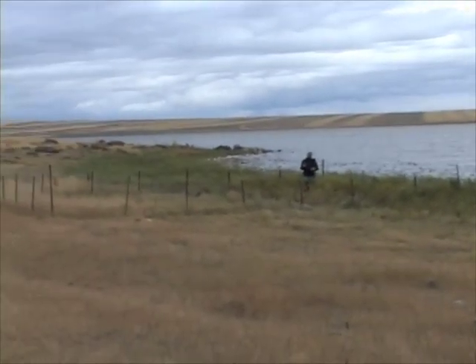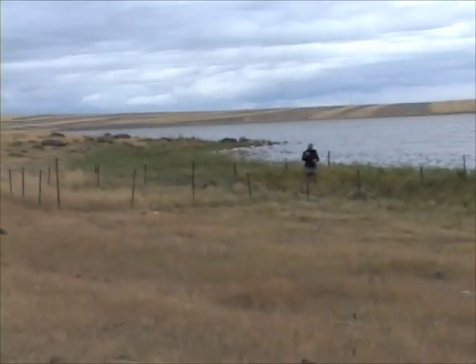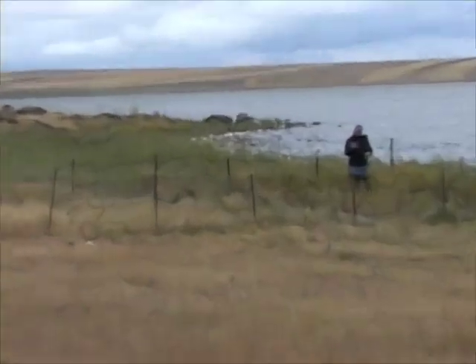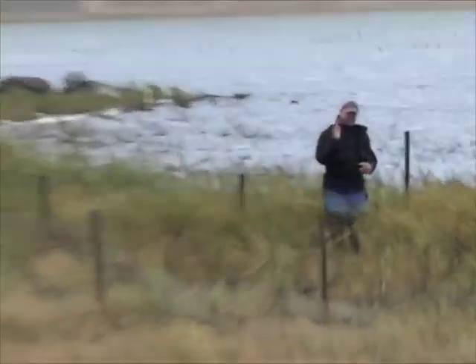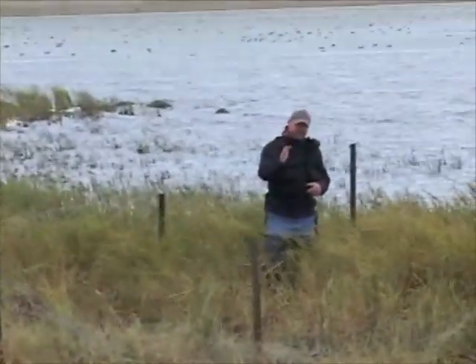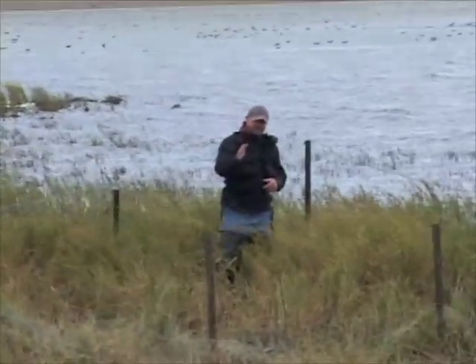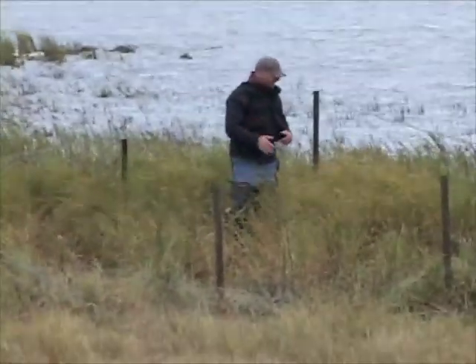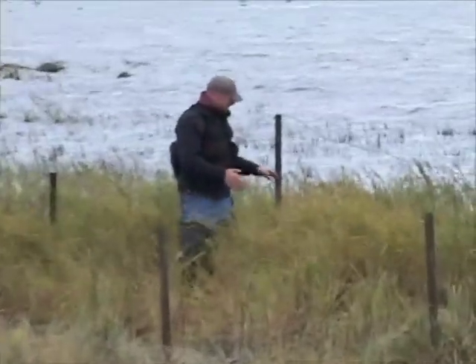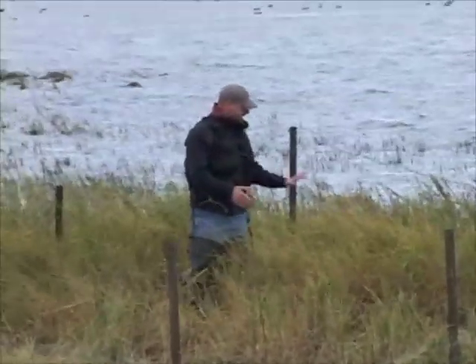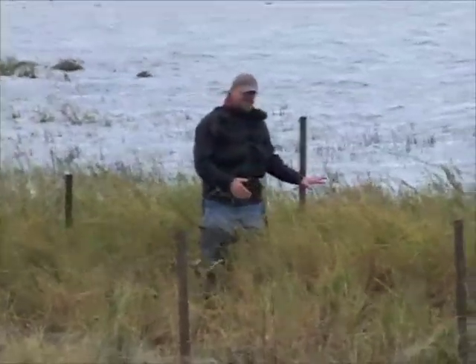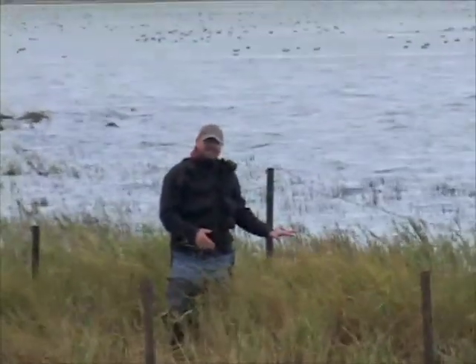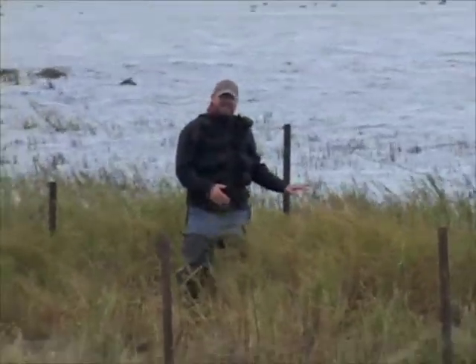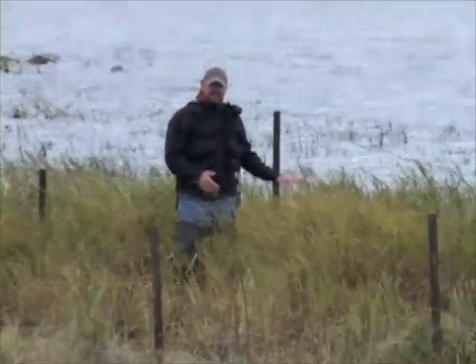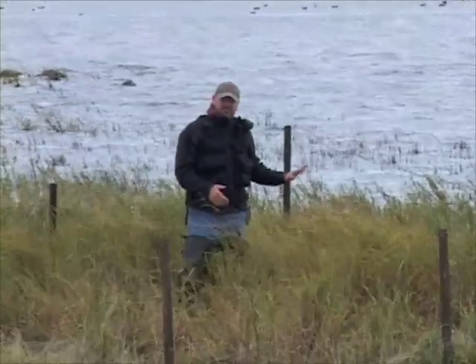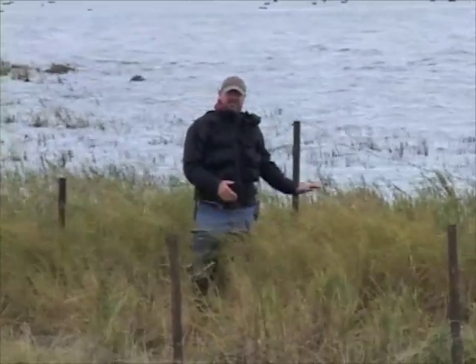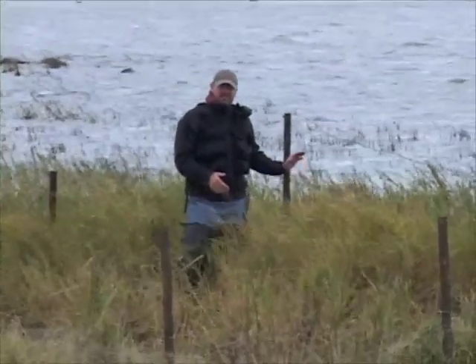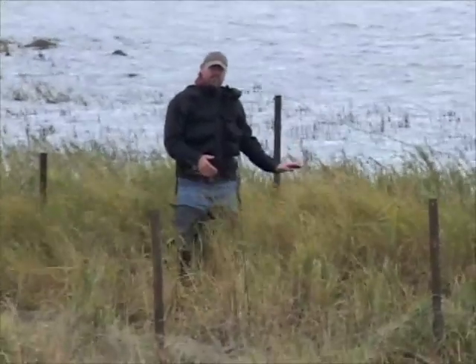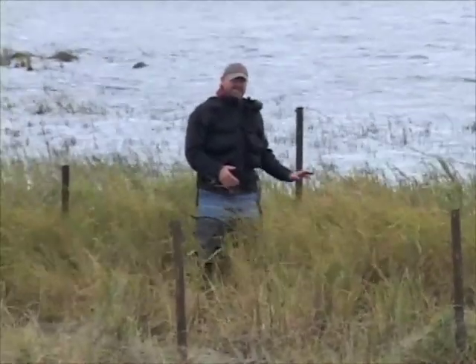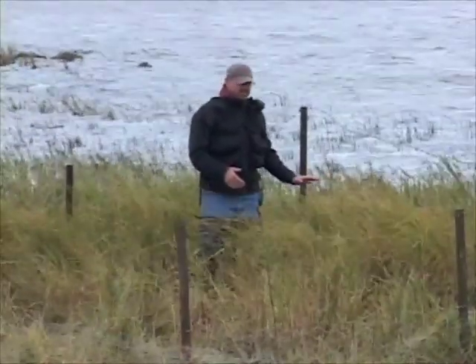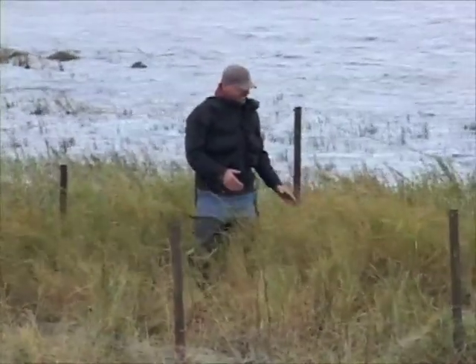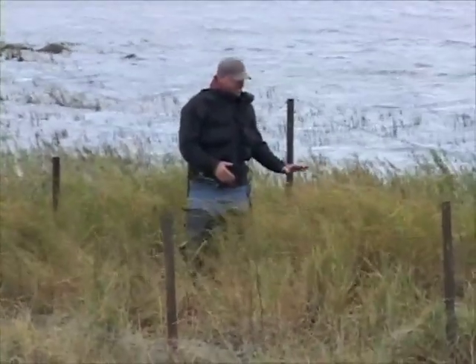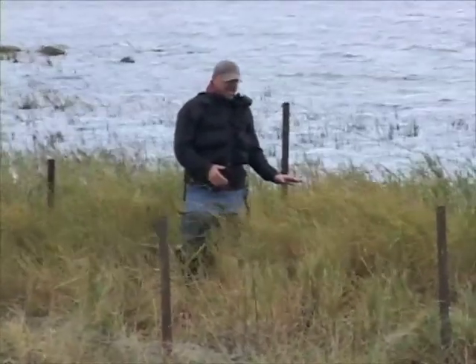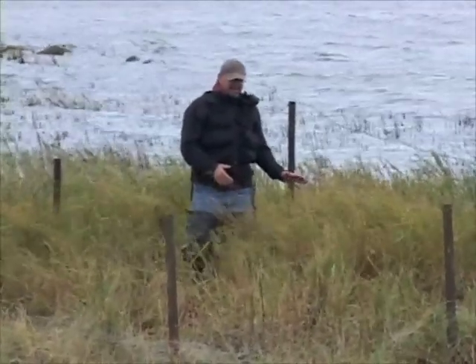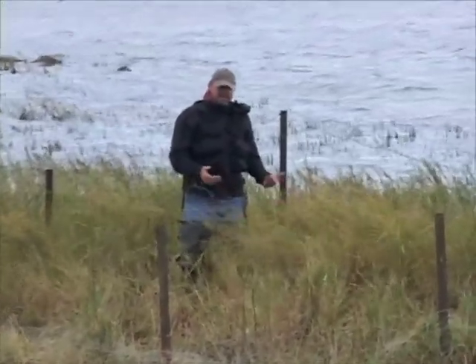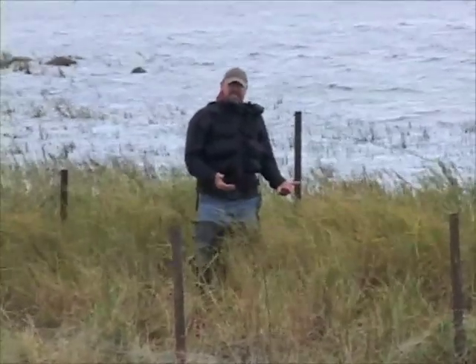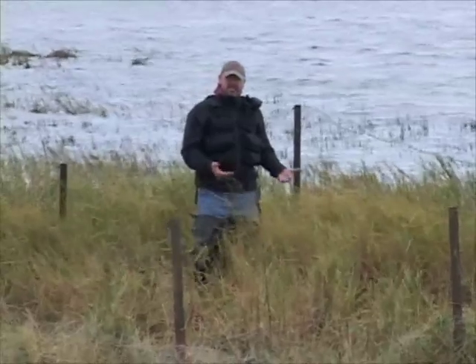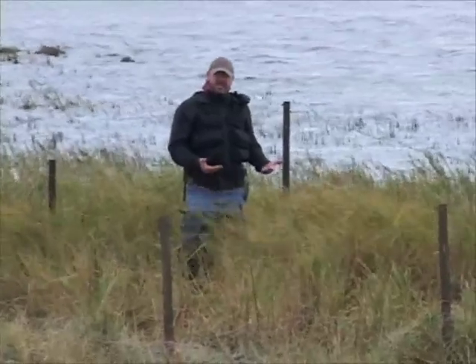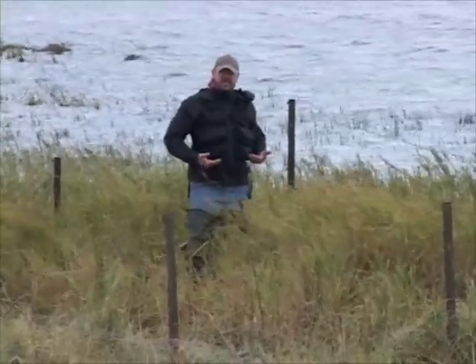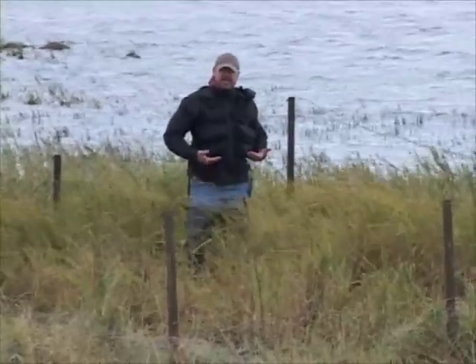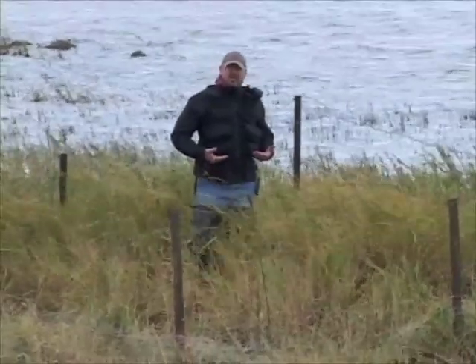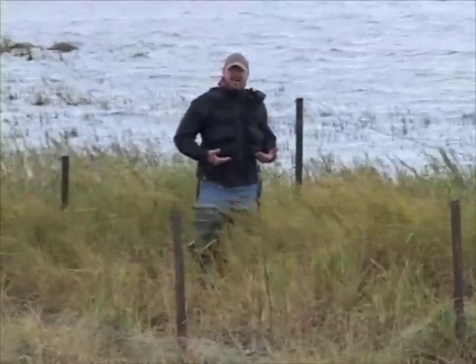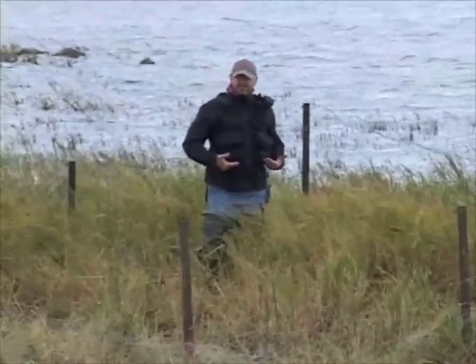One thing that you can clearly see way back over there is that here, where the cattle or the other herbivores did not get to, it's relatively high. These wetland plants are about waist high on me.